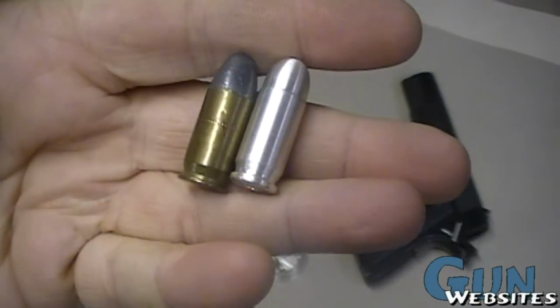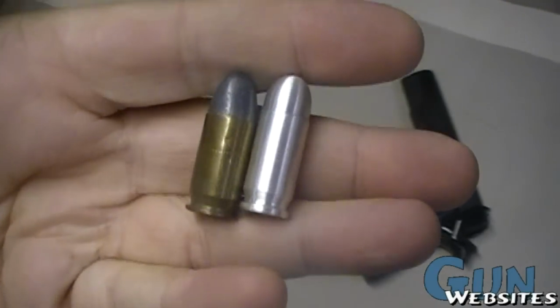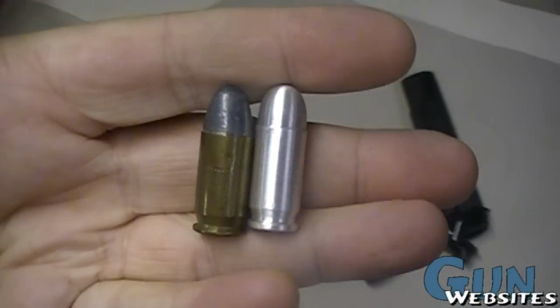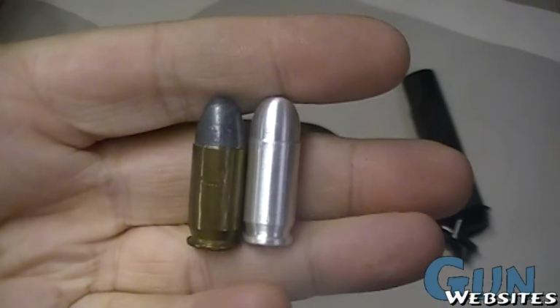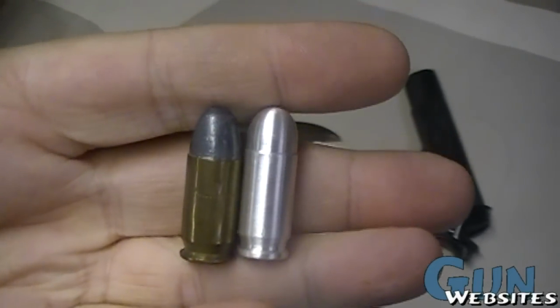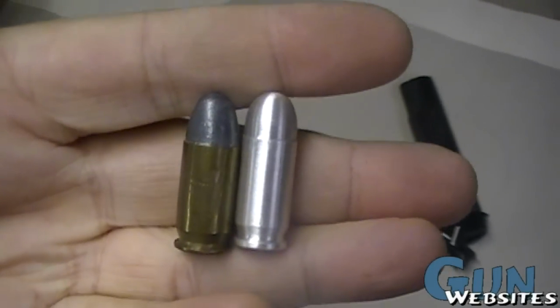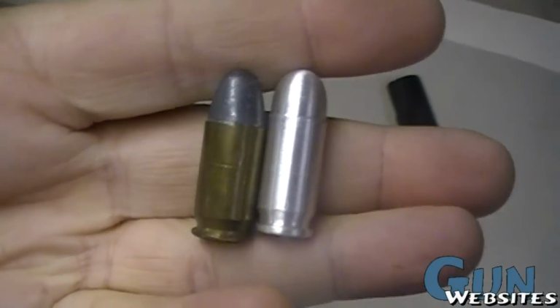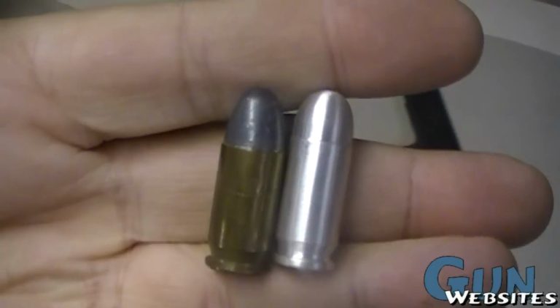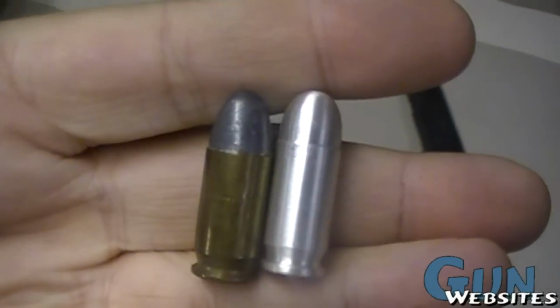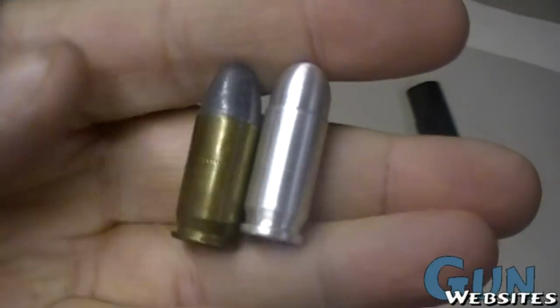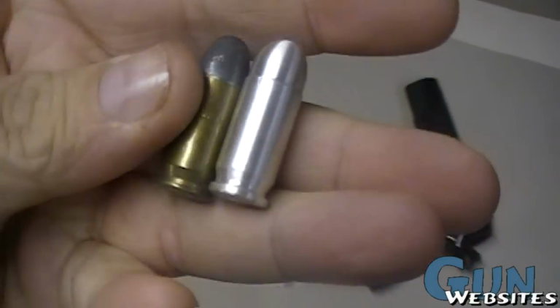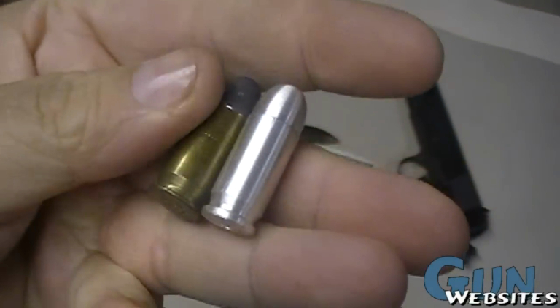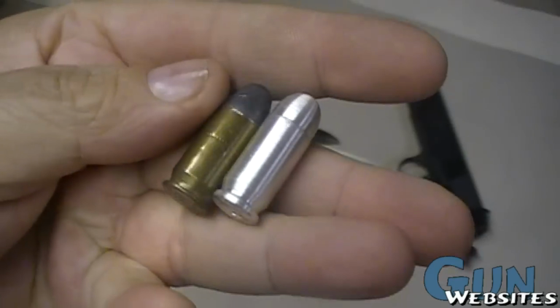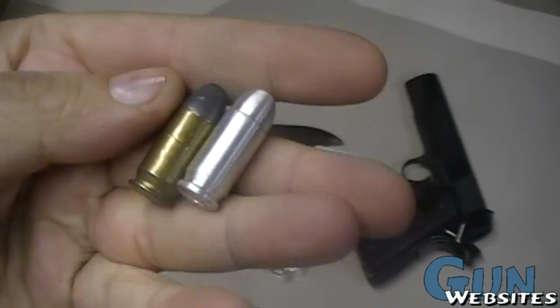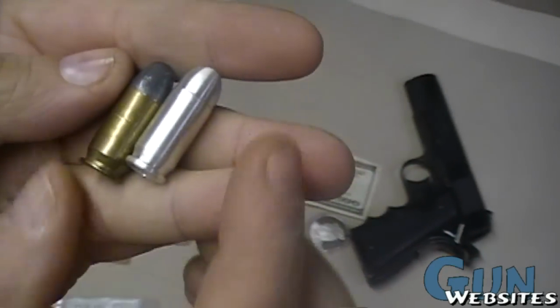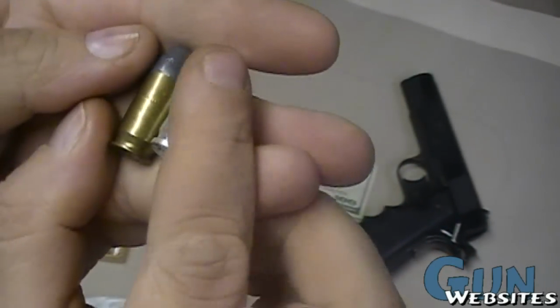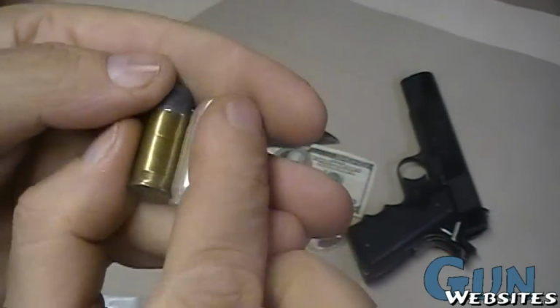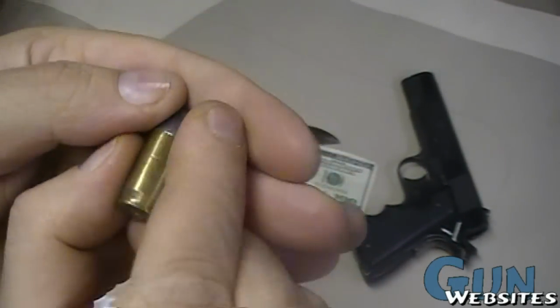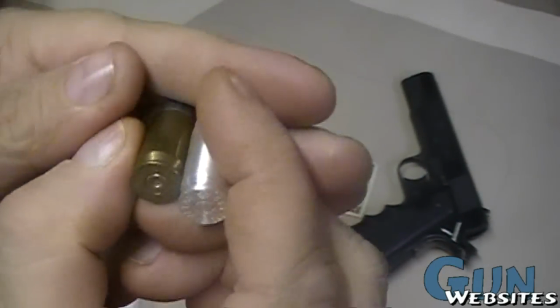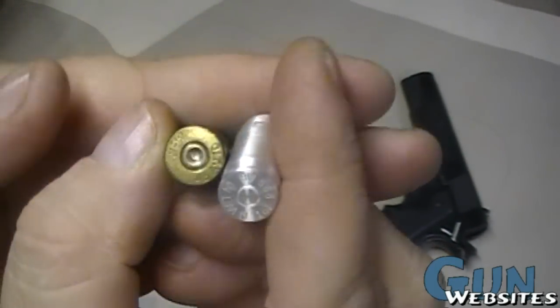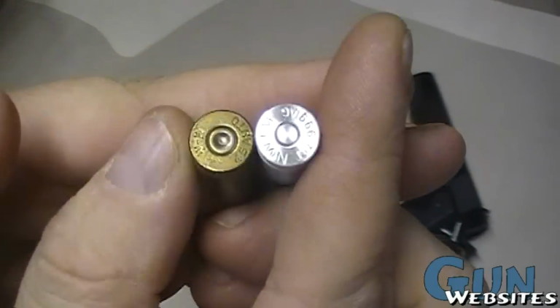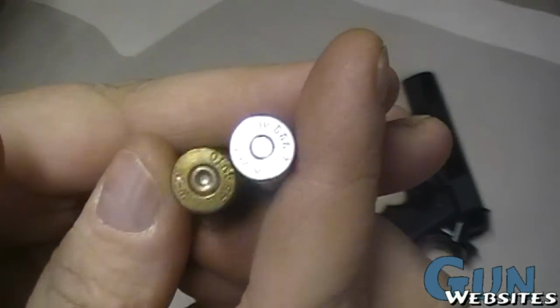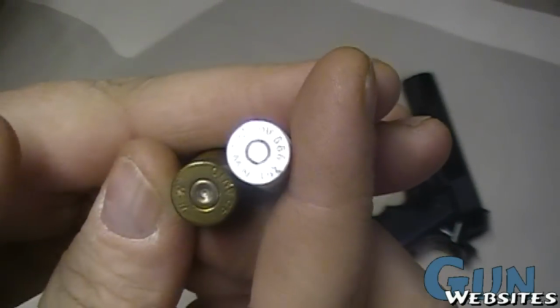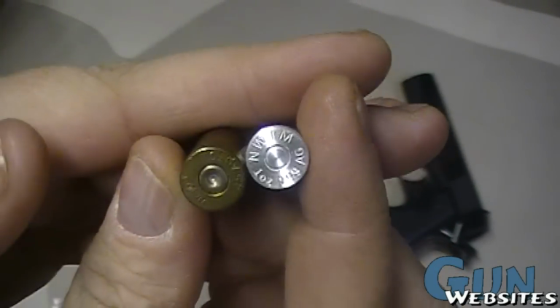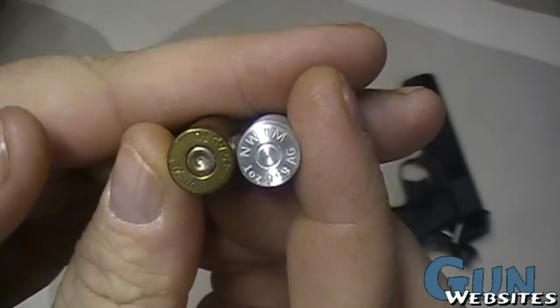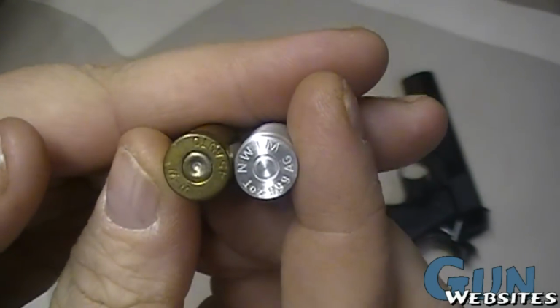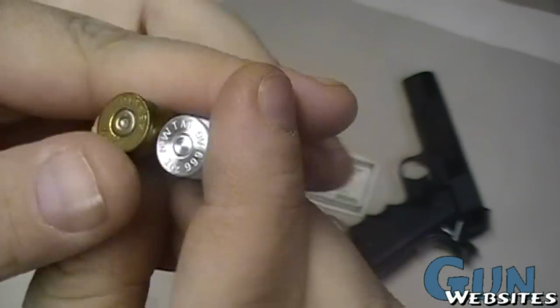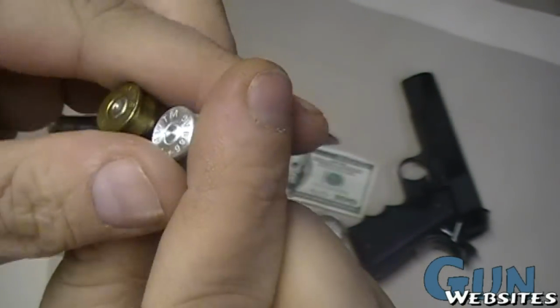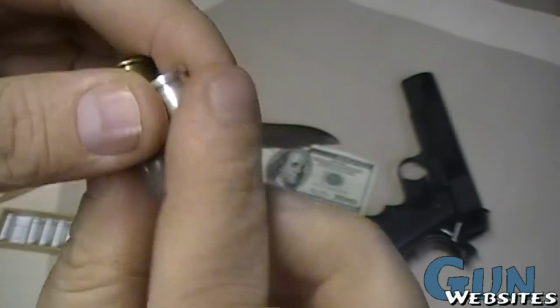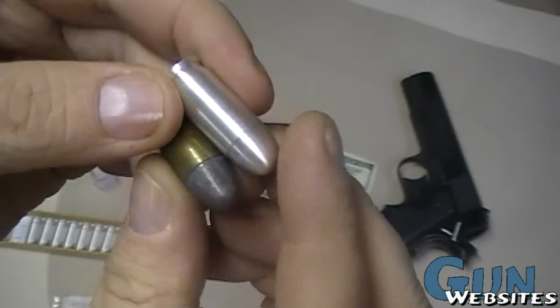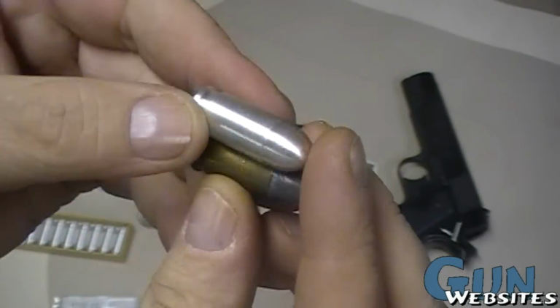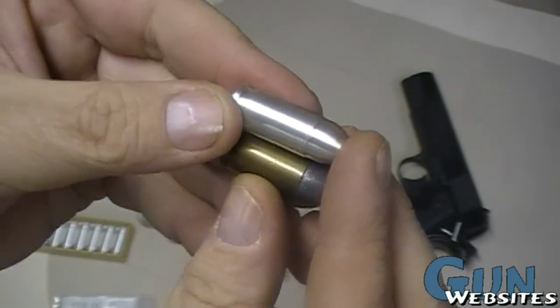To compare, you can see that they're exactly the size of standard .45 ACP — however, it's another solid silver round.